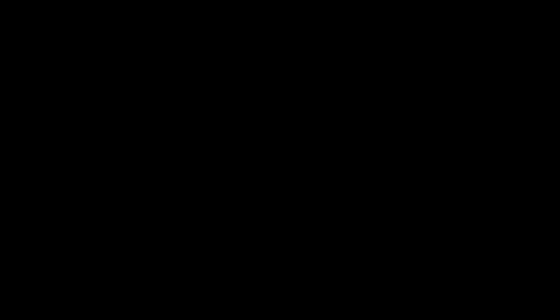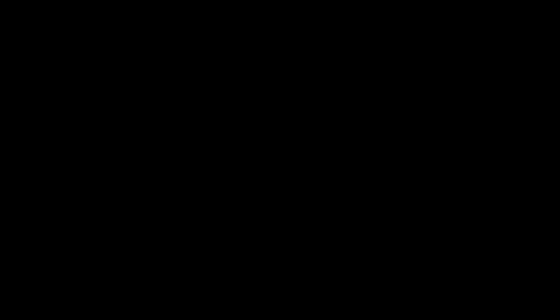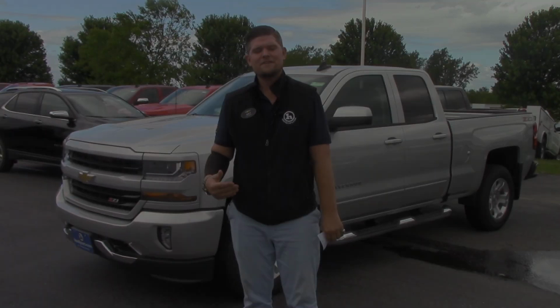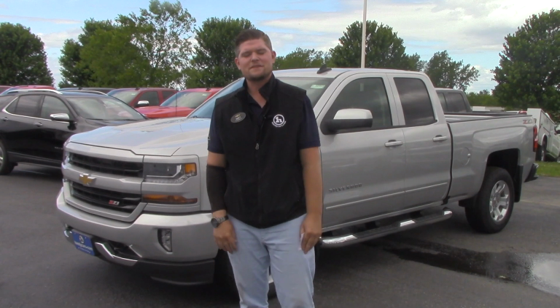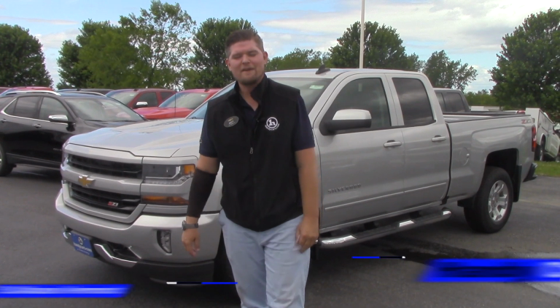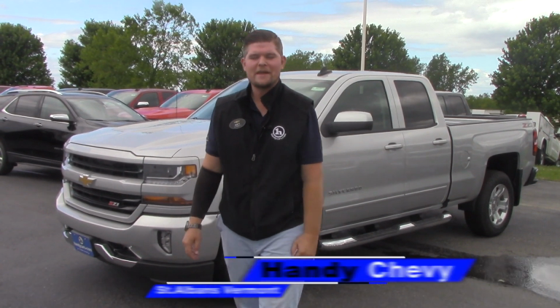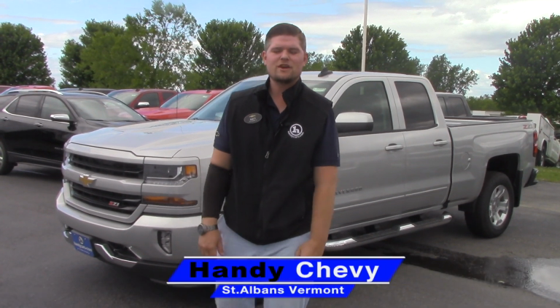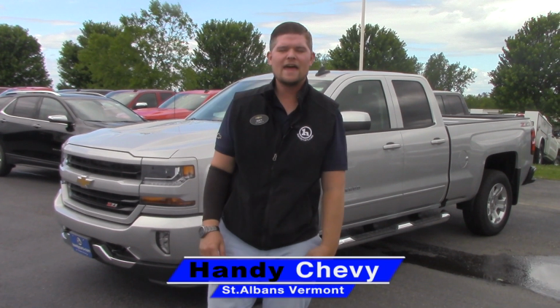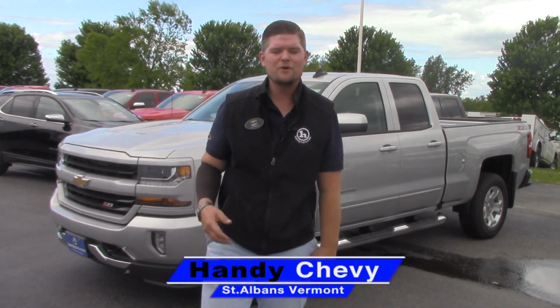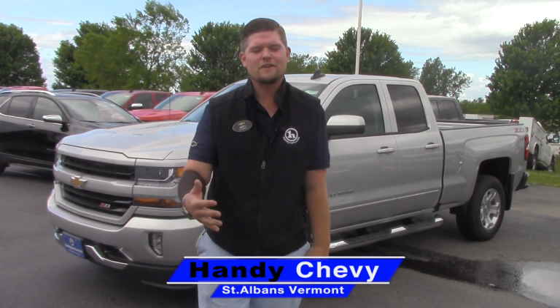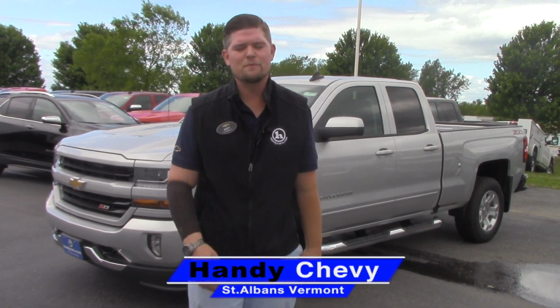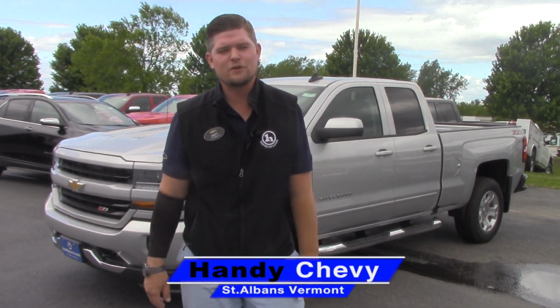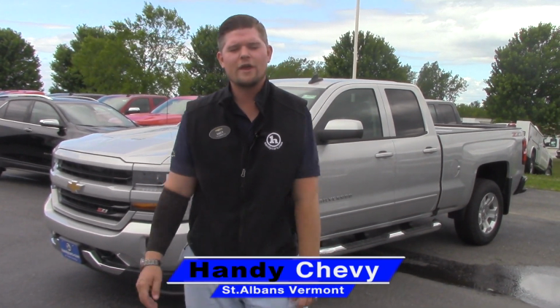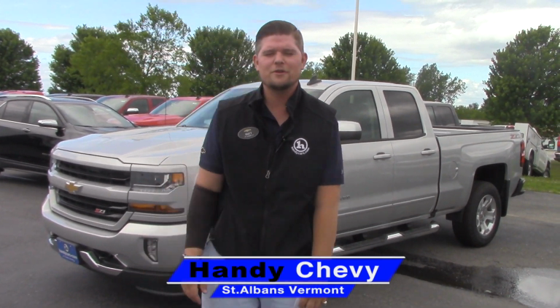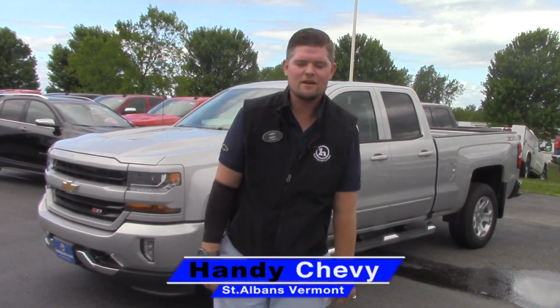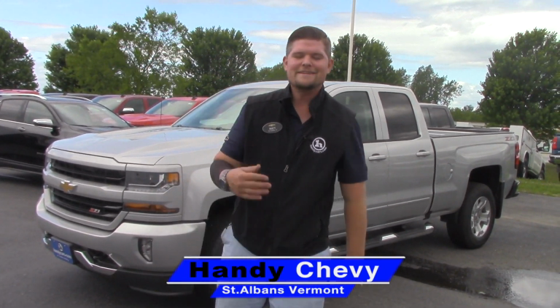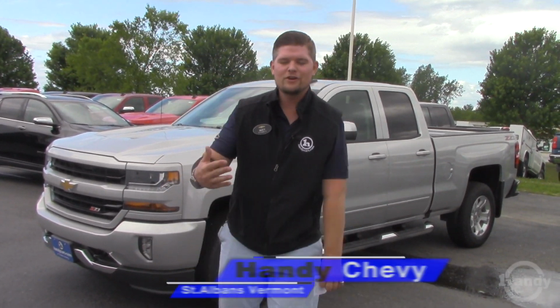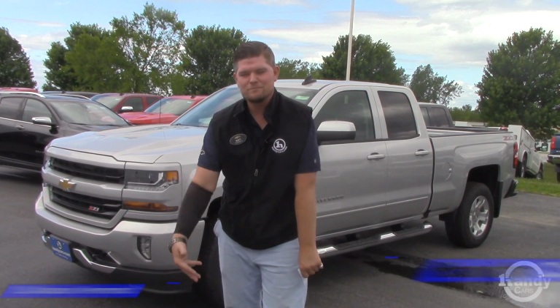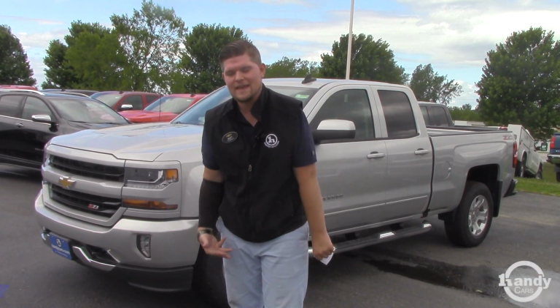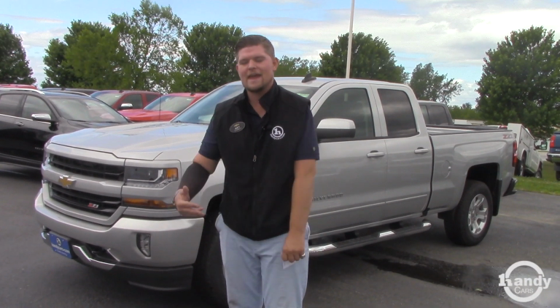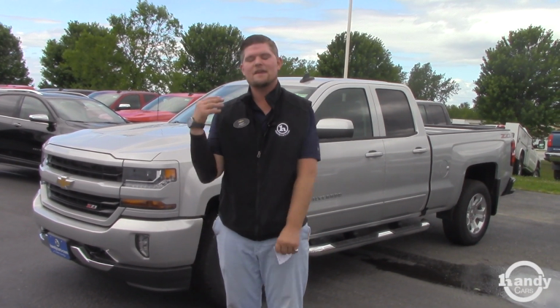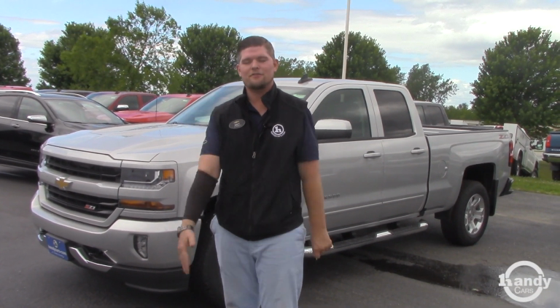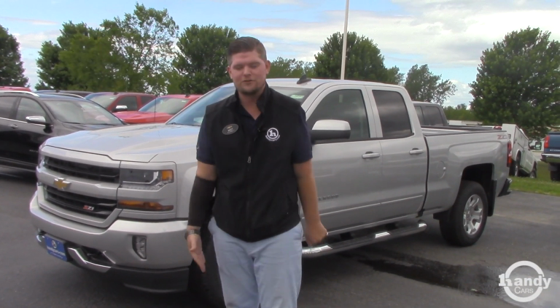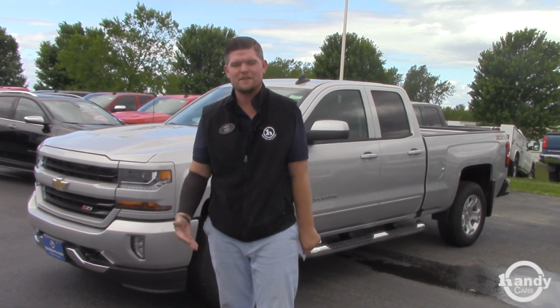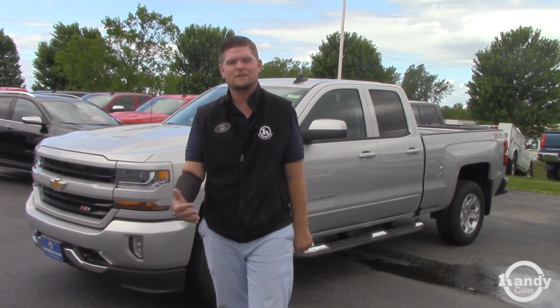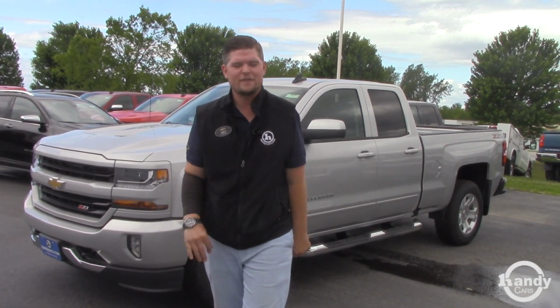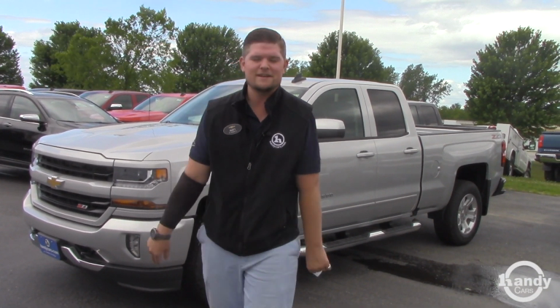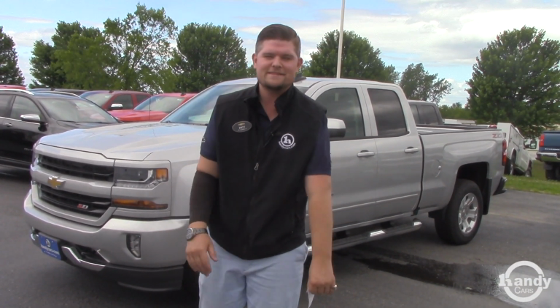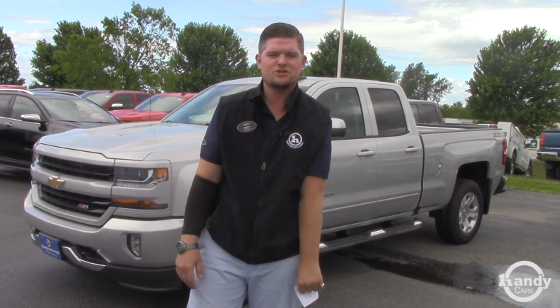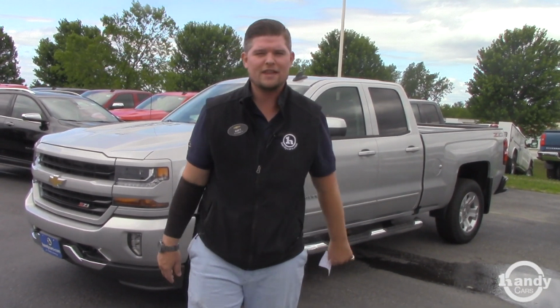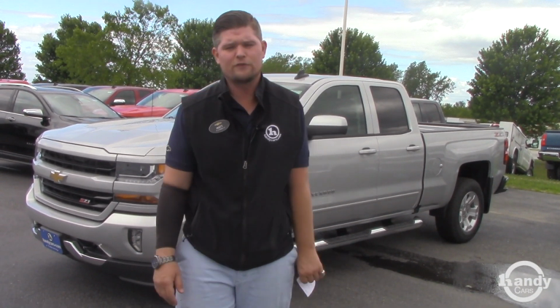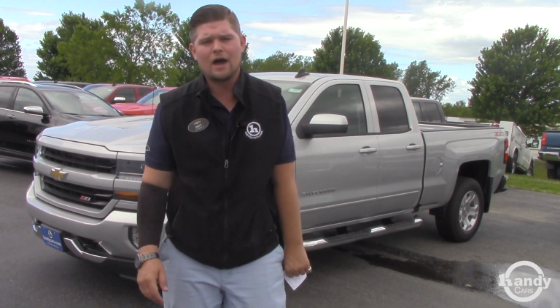Hey Ethan, it's Matt from Handy Chevrolet. I want to thank you so much for inquiring with our dealer website and ultimately the 2018 Chevrolet Silverado.